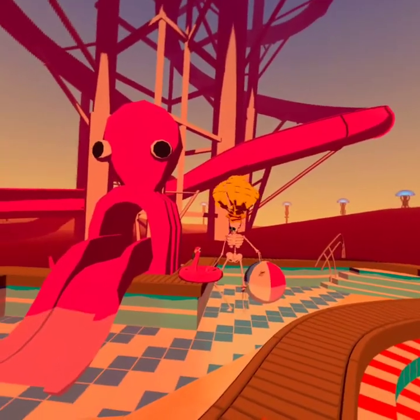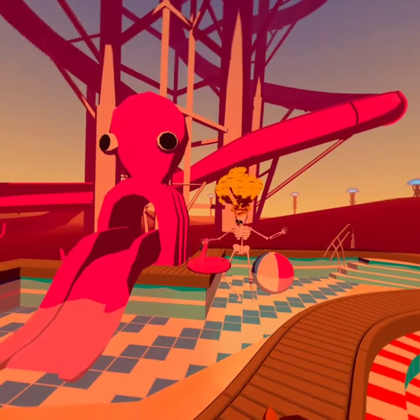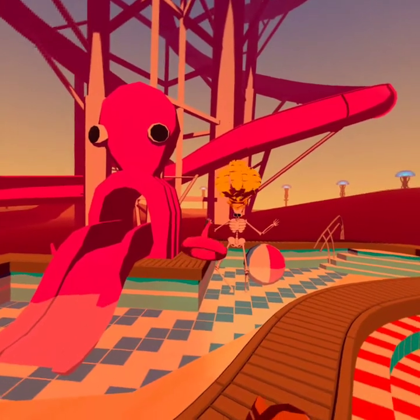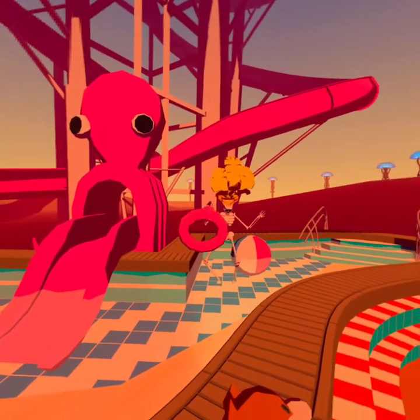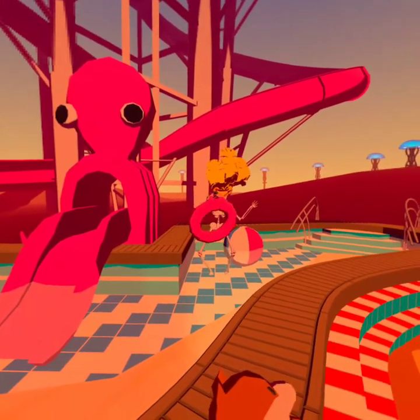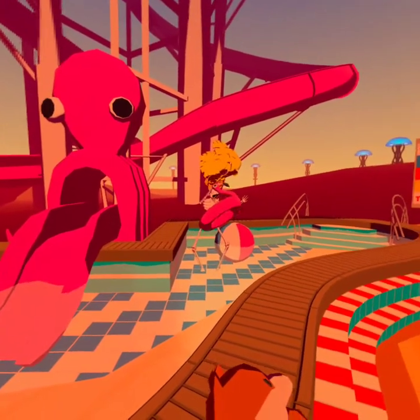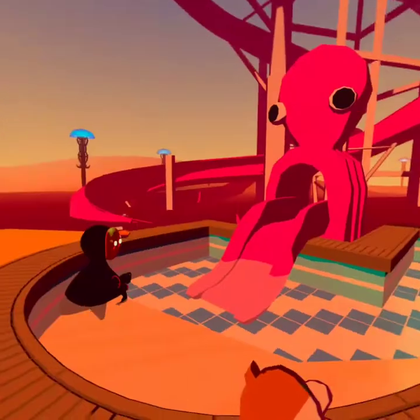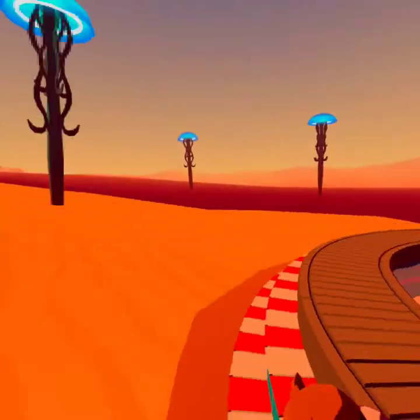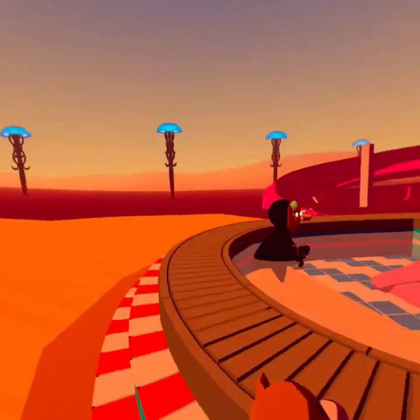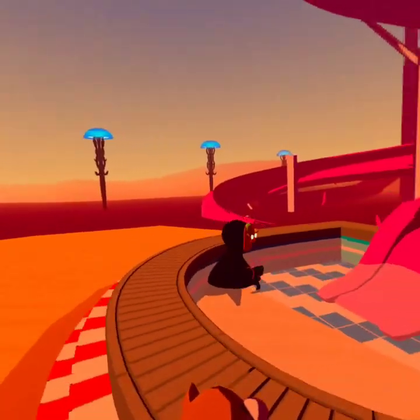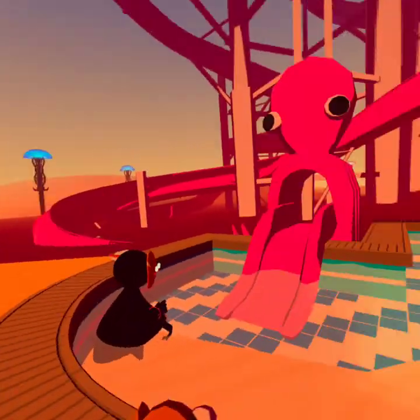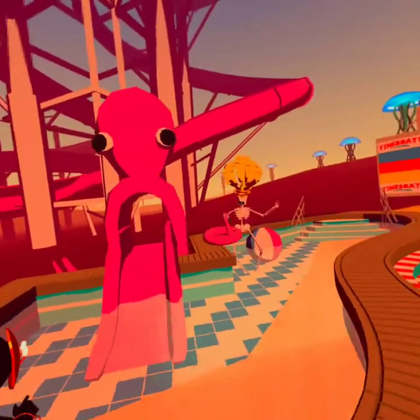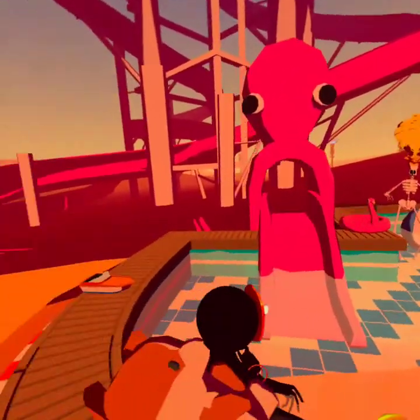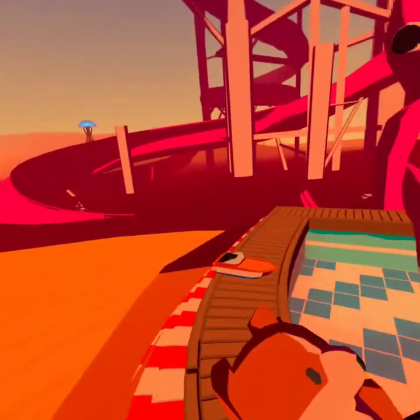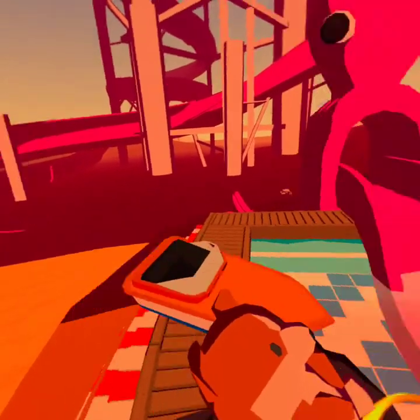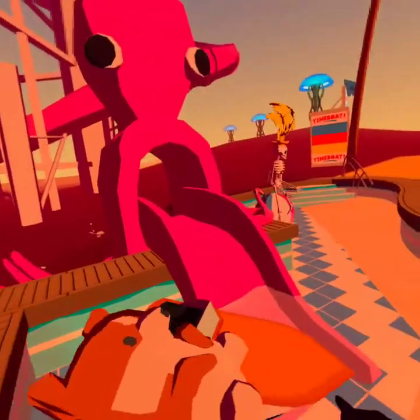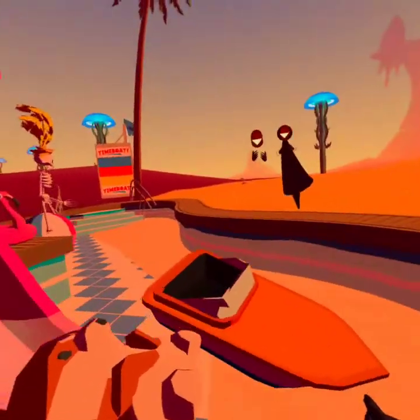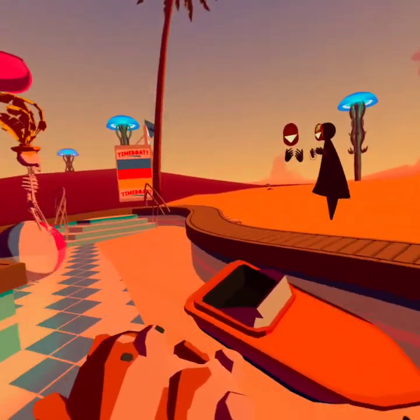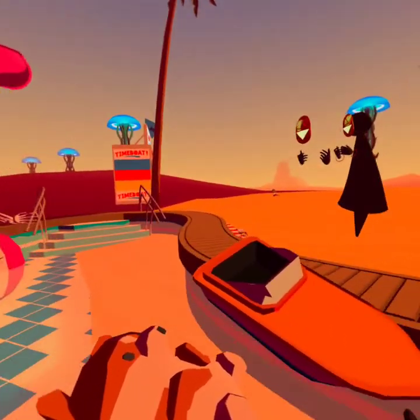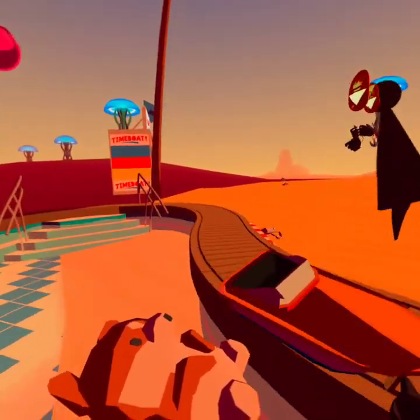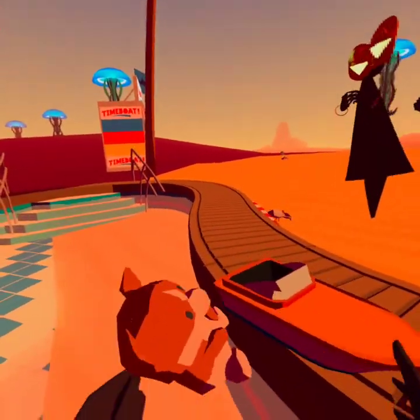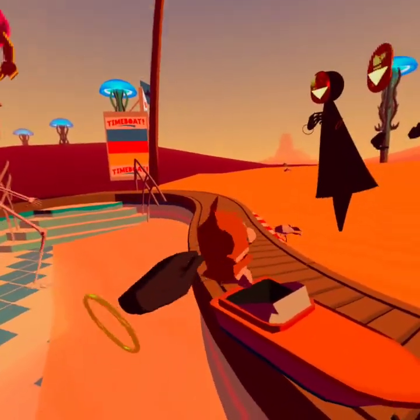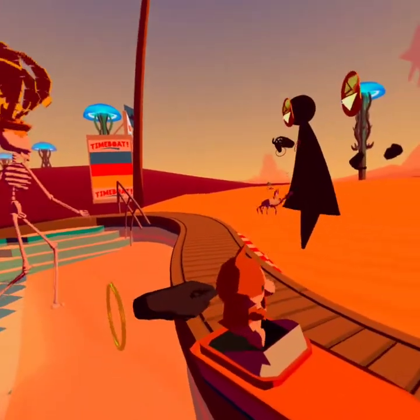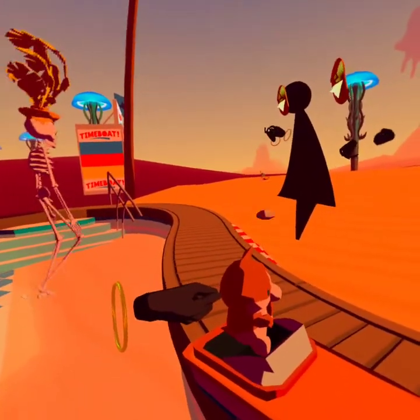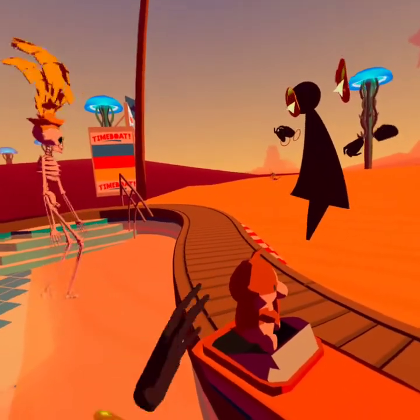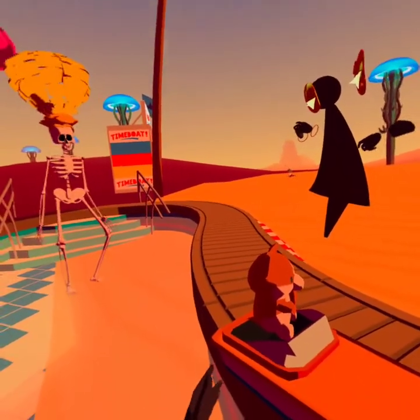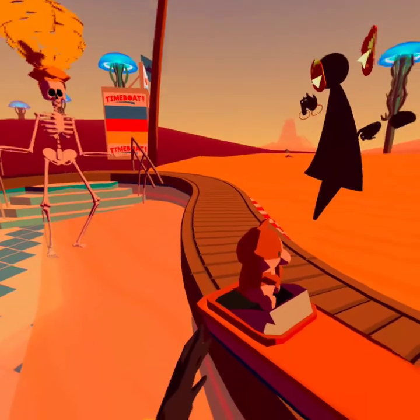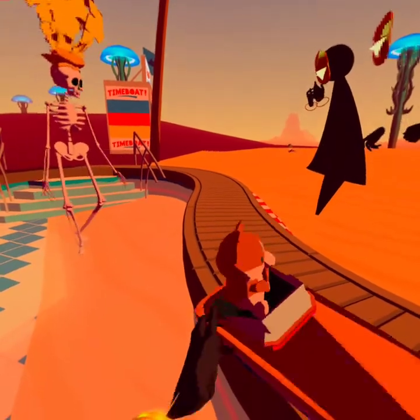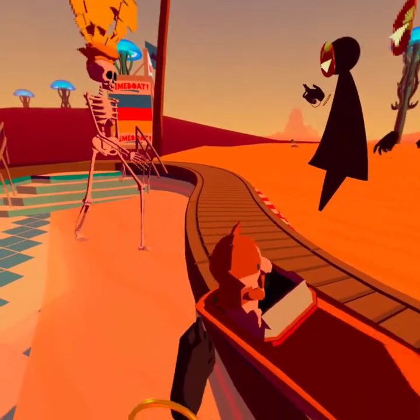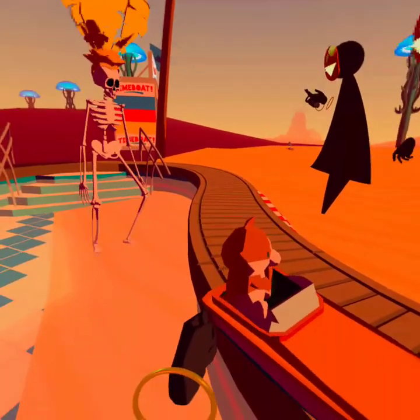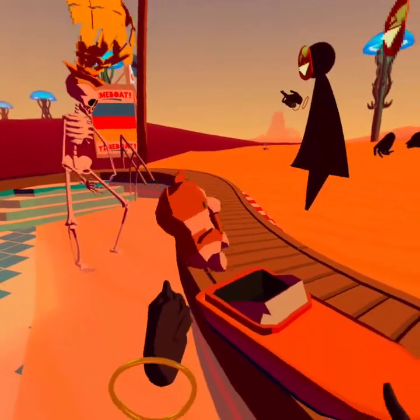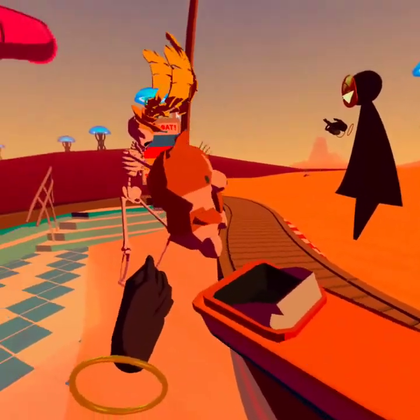I thought this would be a cool place to hang out. I used to have a pool in my backyard, and it was way more awesome than this one, but you gotta work with what you've got here, I guess.